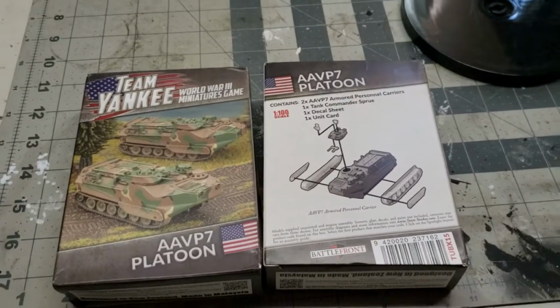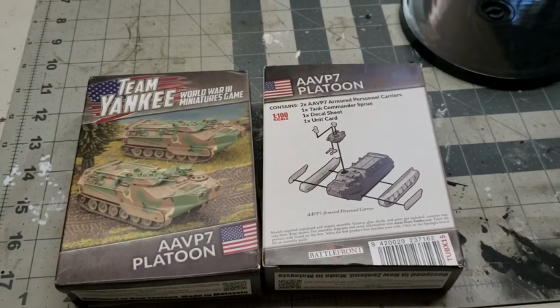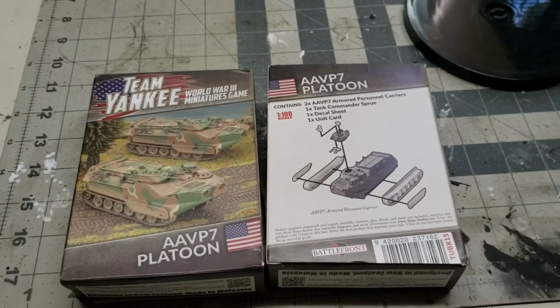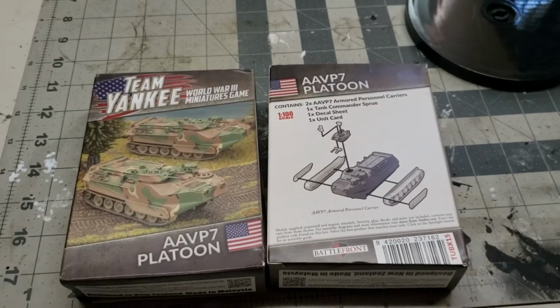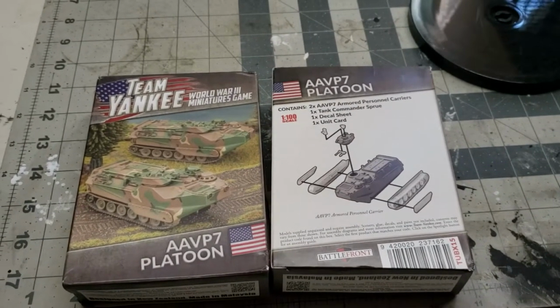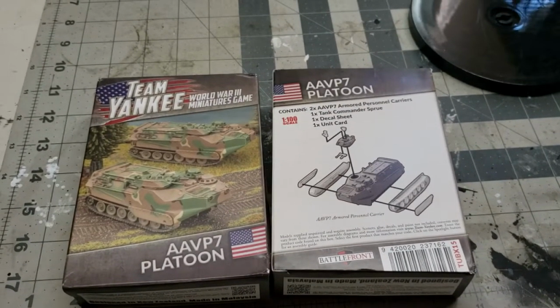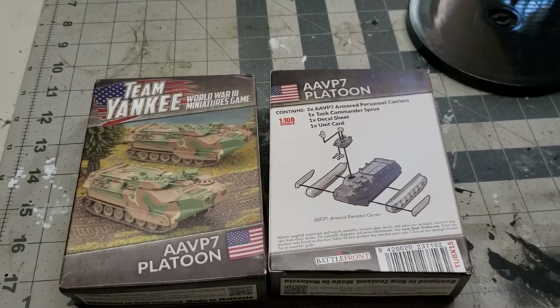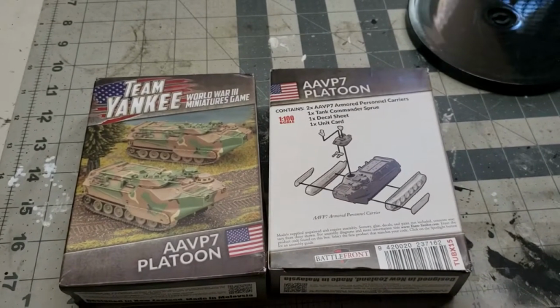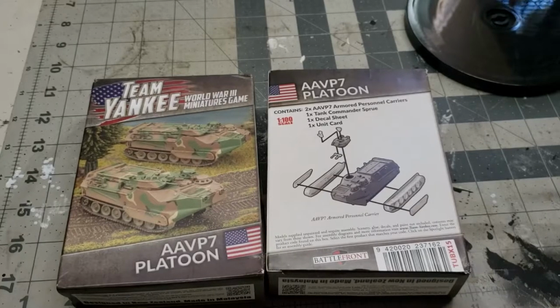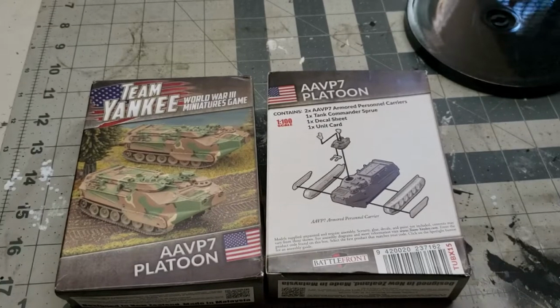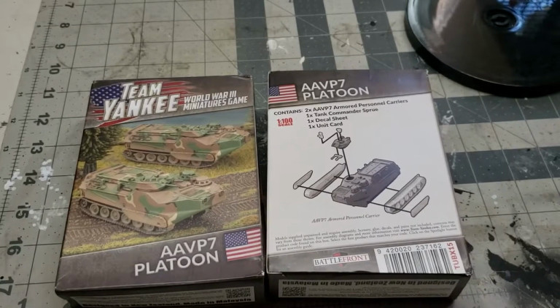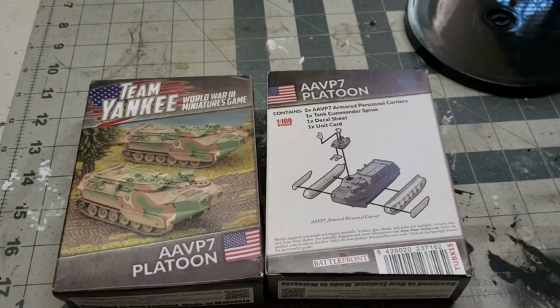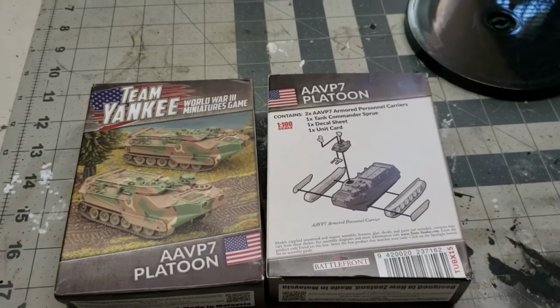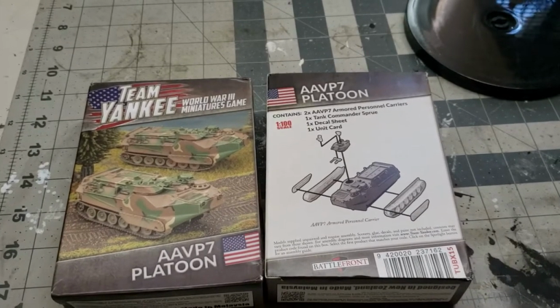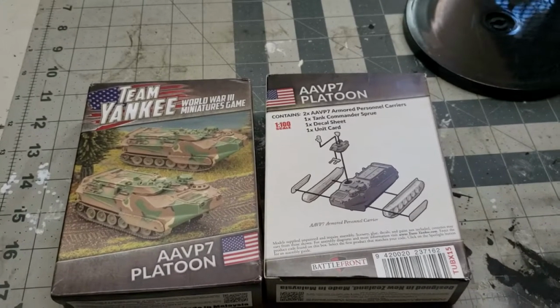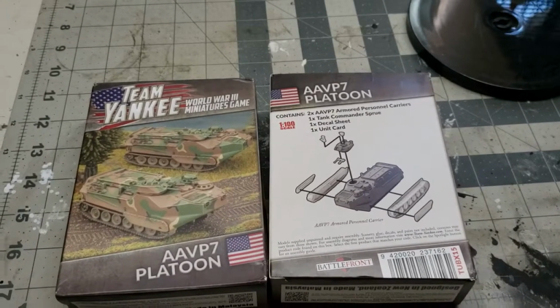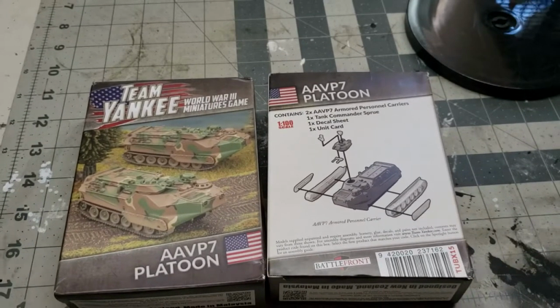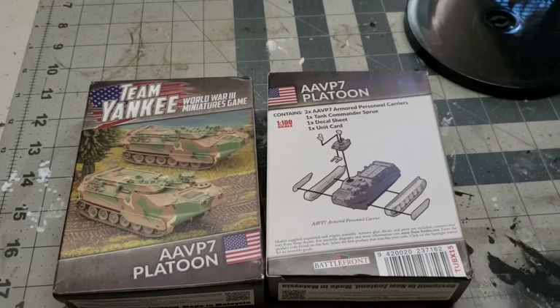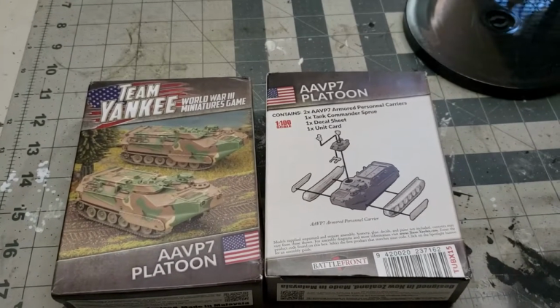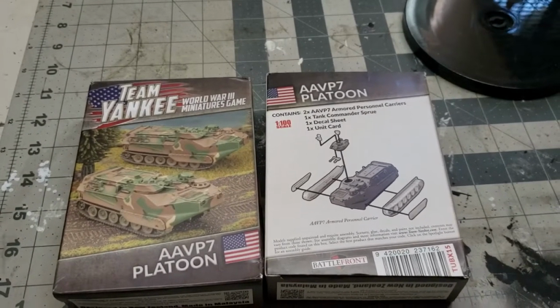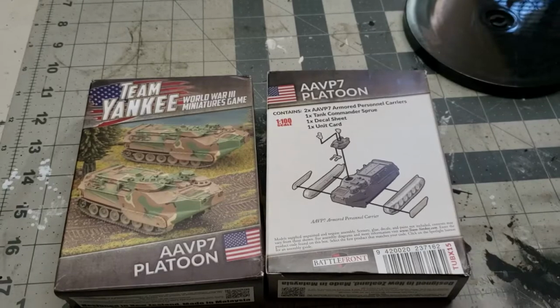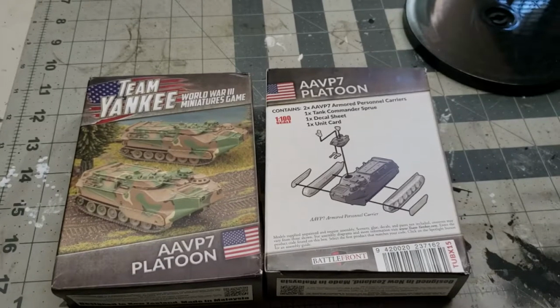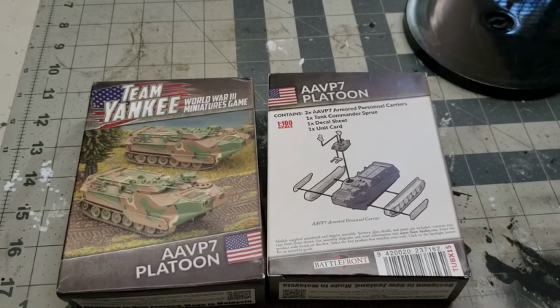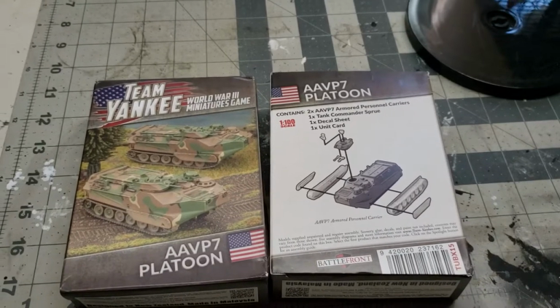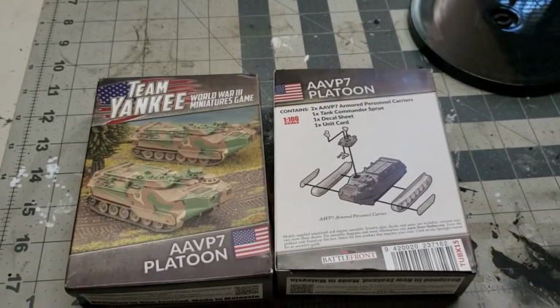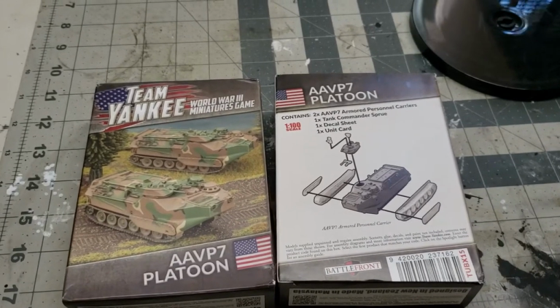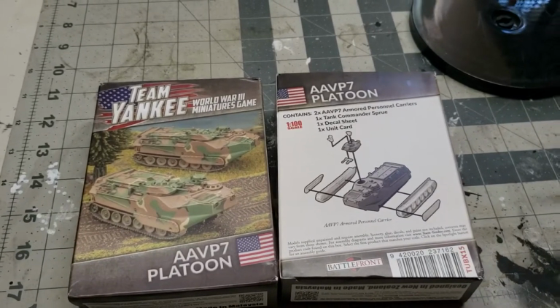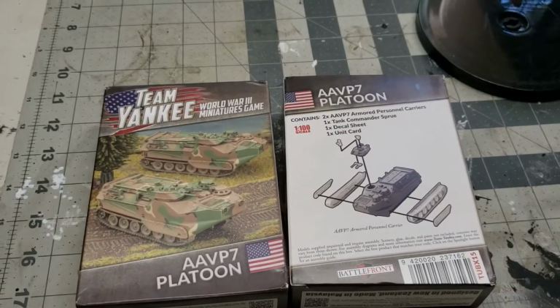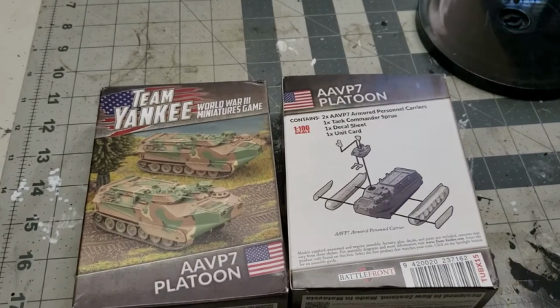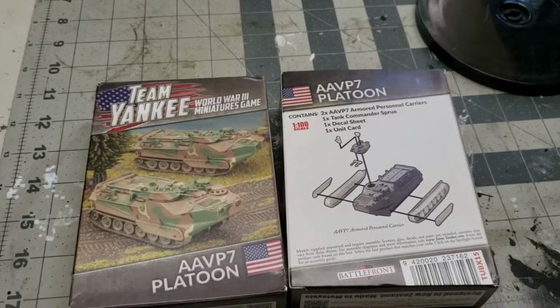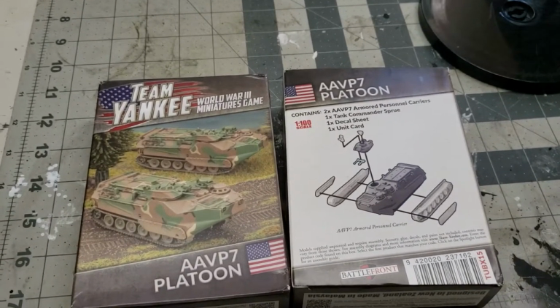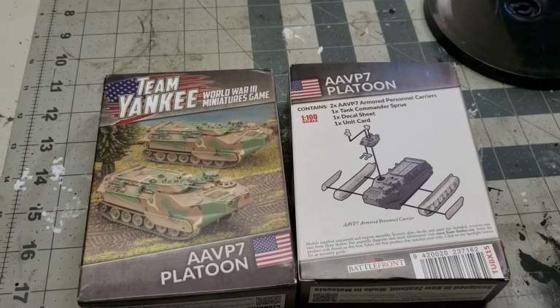Hey guys, Smith here. Just wanted to do an unboxing today of the Team Yankee AAVP 7 Platoon. I received these today from my Amazon order. This is going into my U.S. Marine Corps deck.